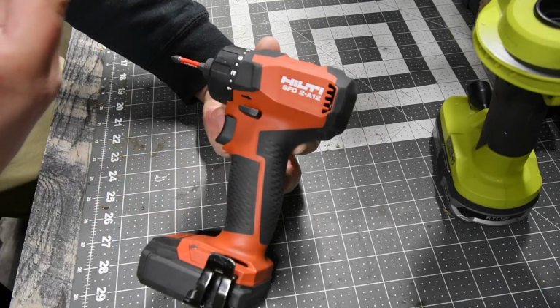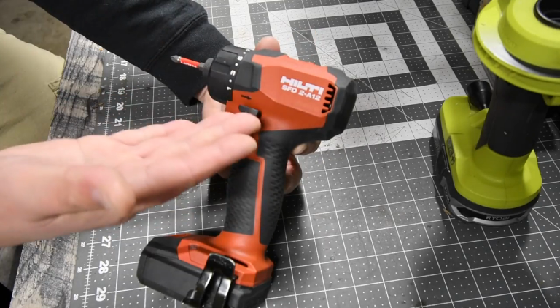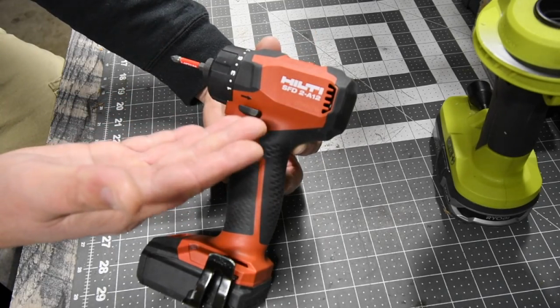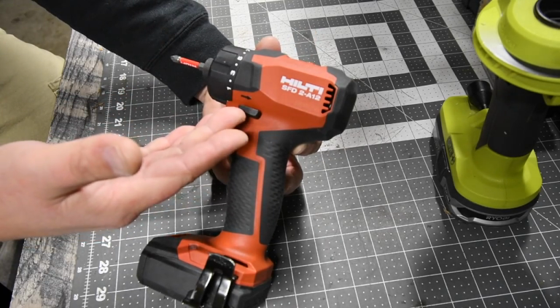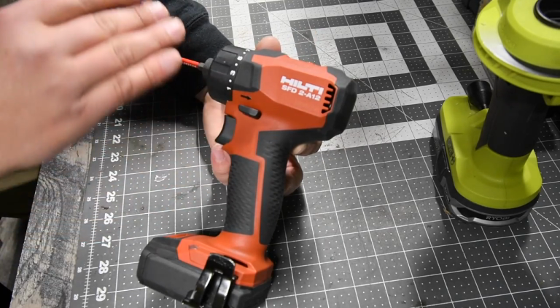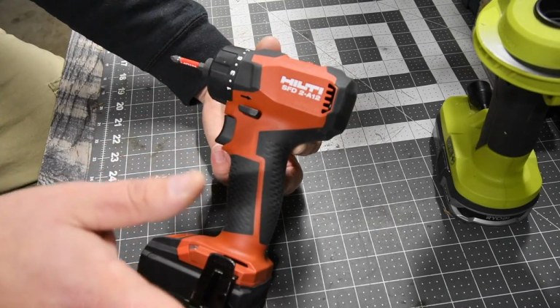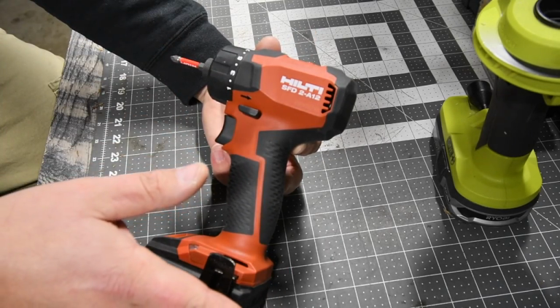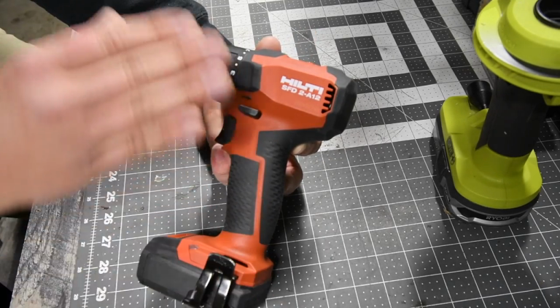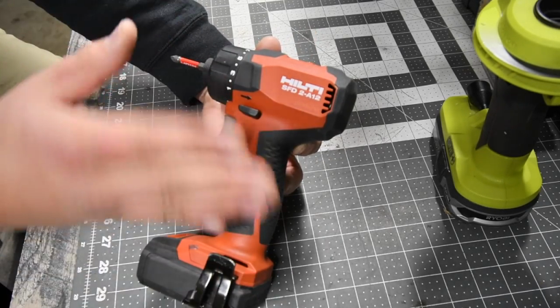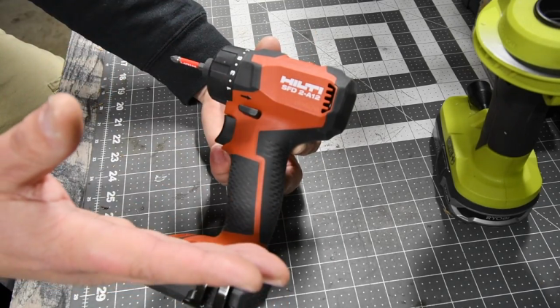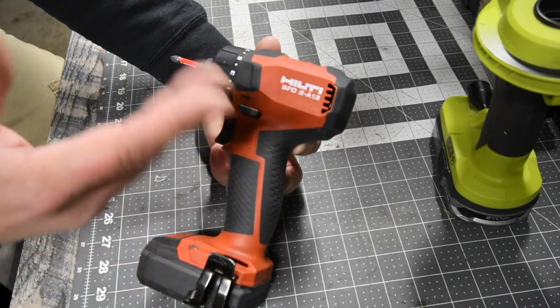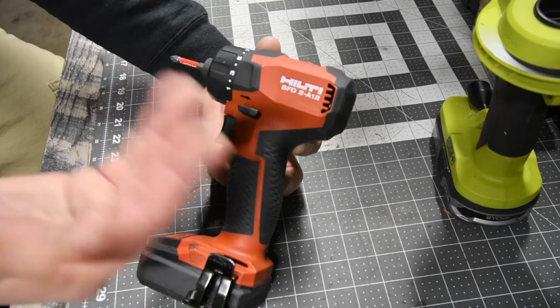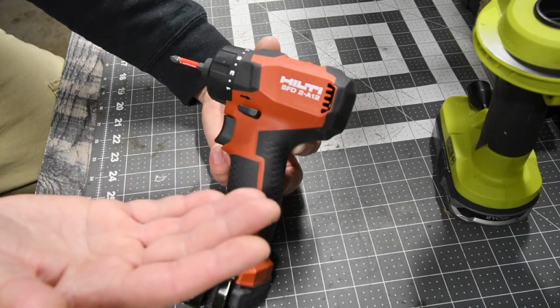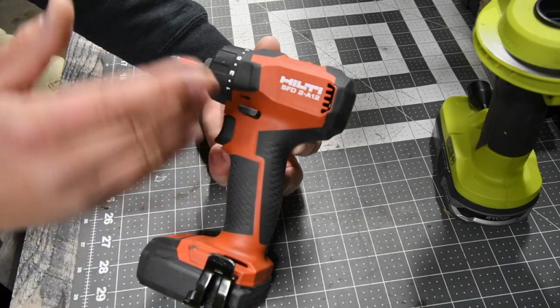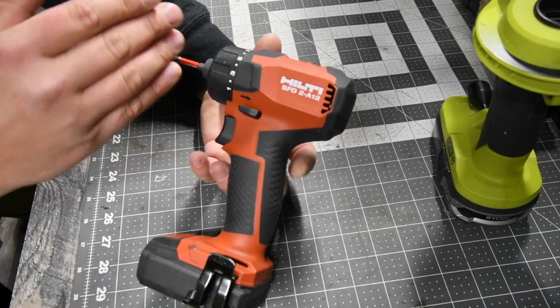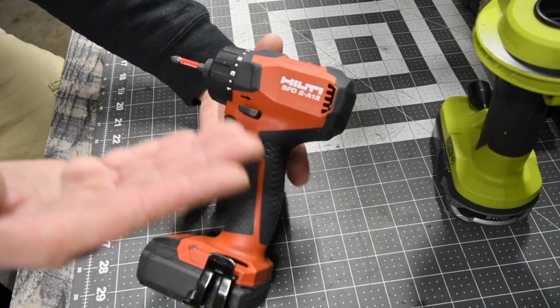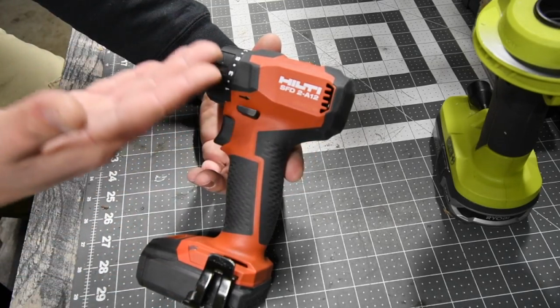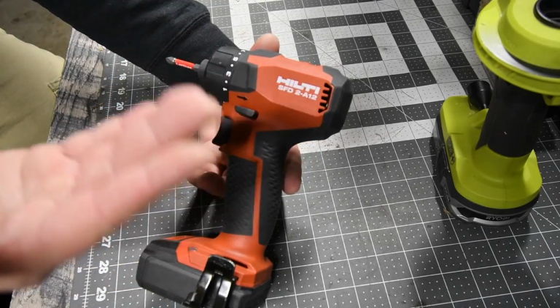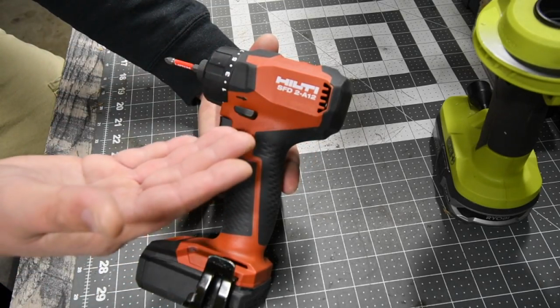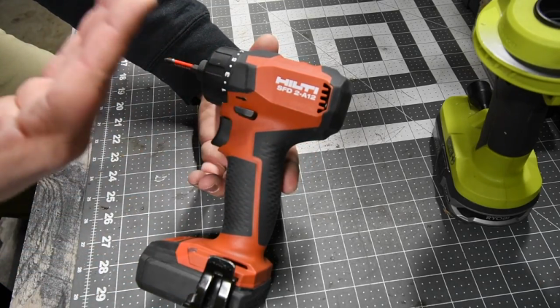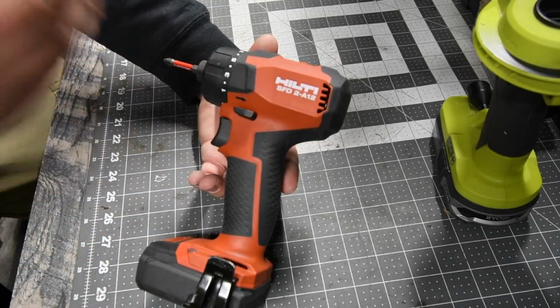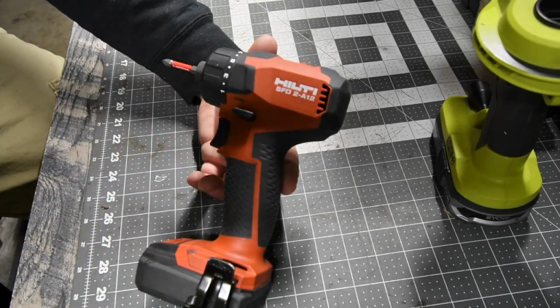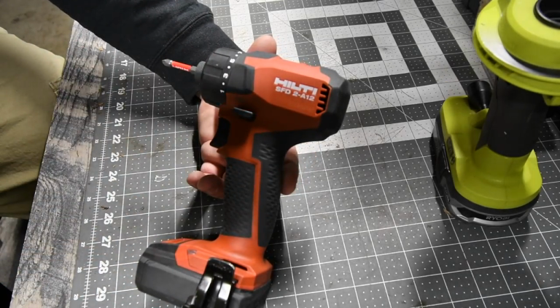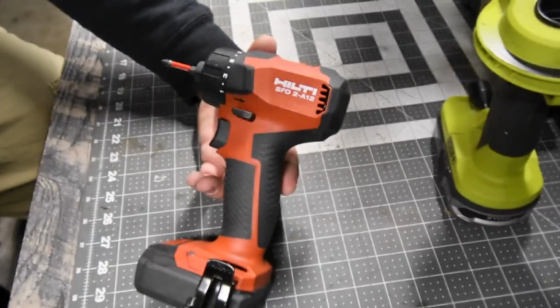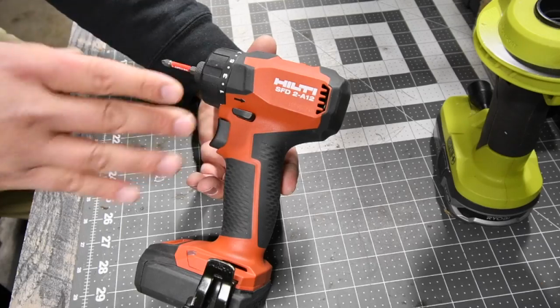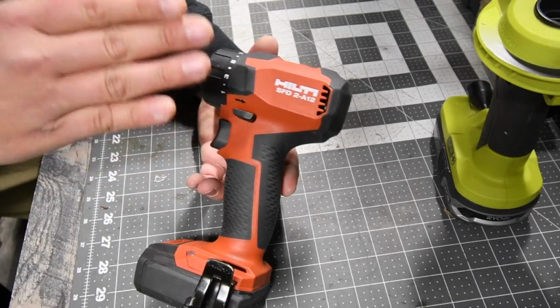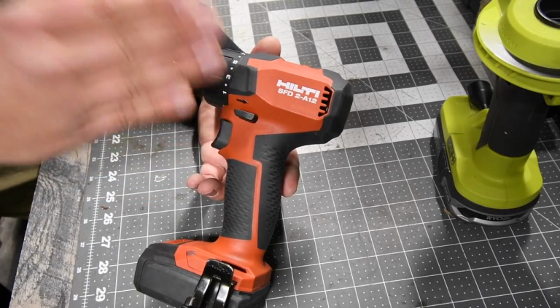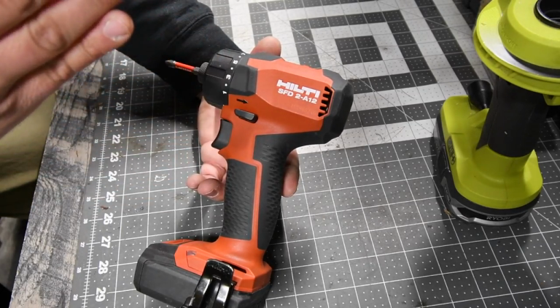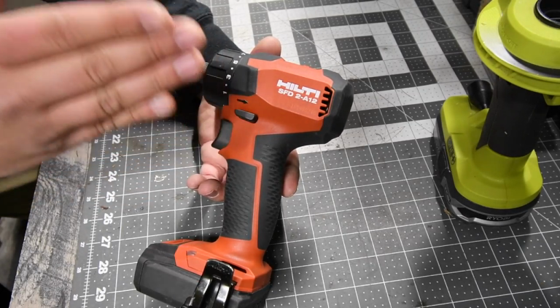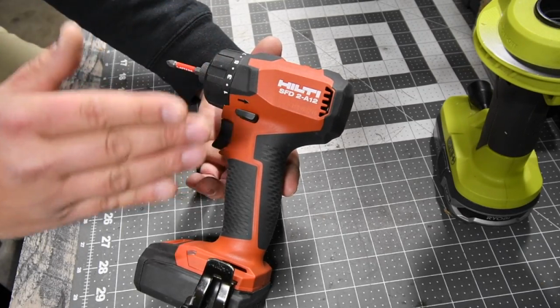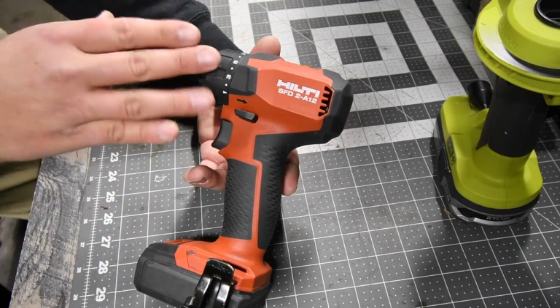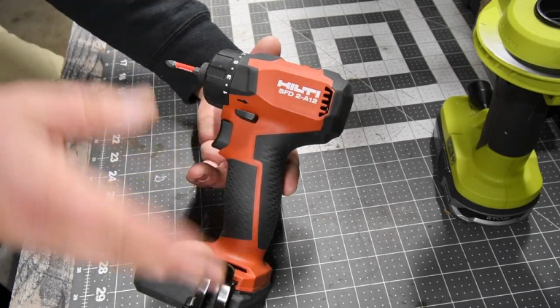I'm mainly a DIYer now. I'm no longer in the trades, no longer in construction, but this is my go-to and most favorite tool that I actually do use. I use this a lot.